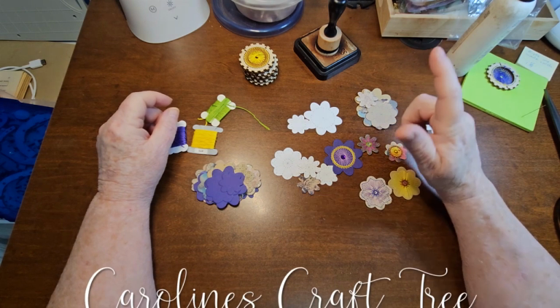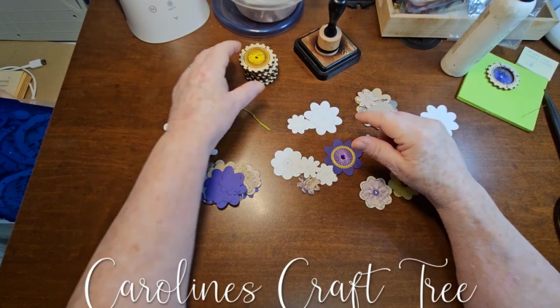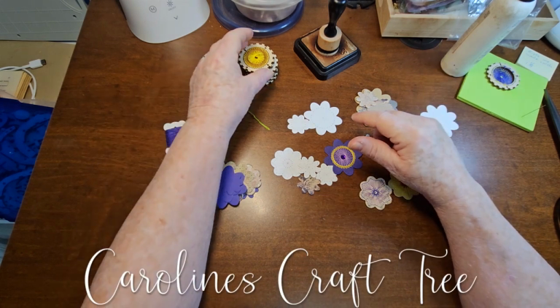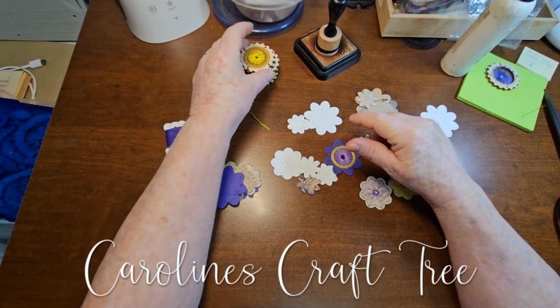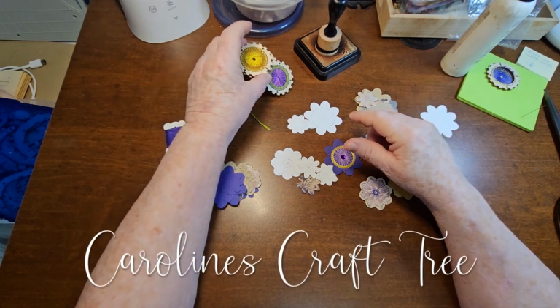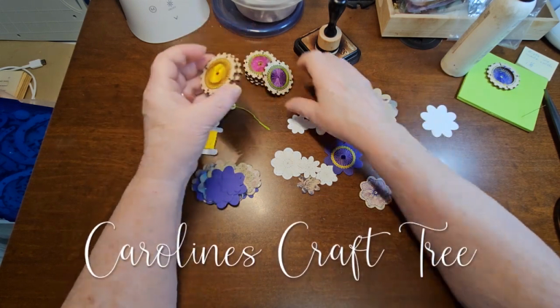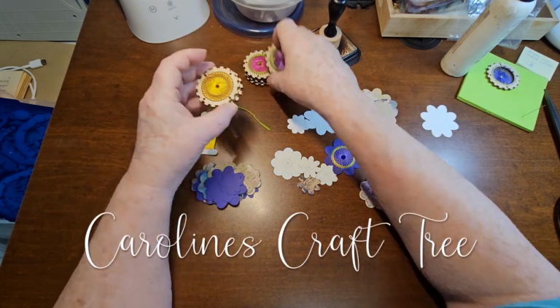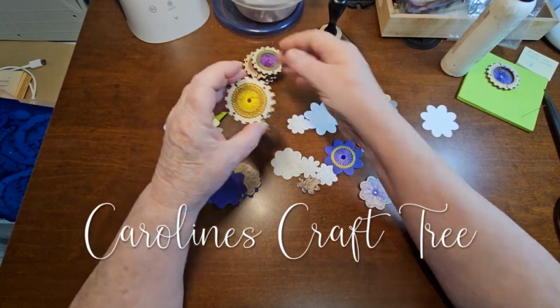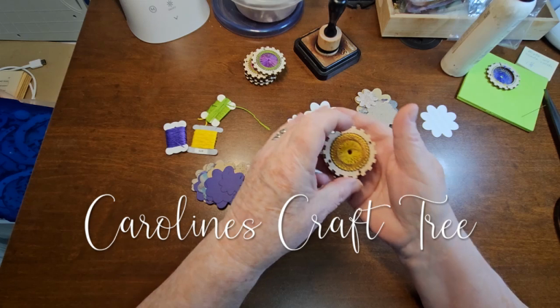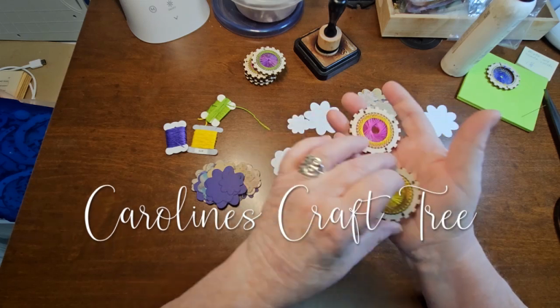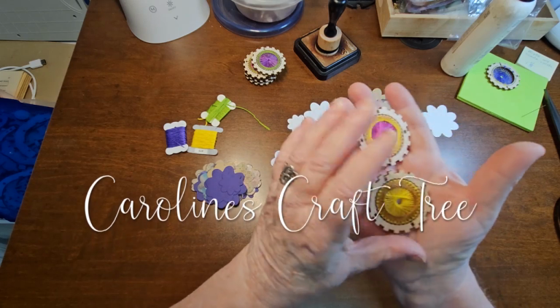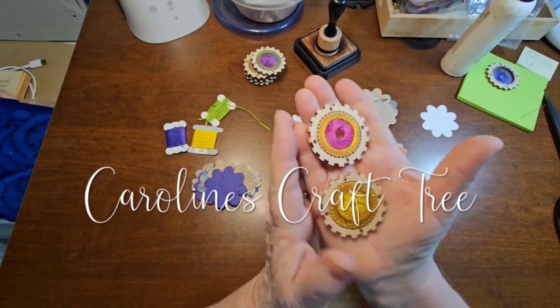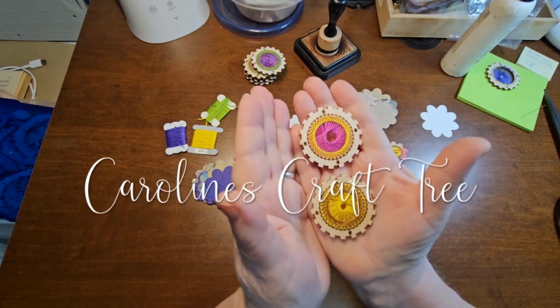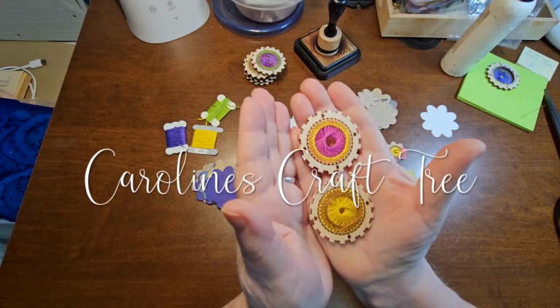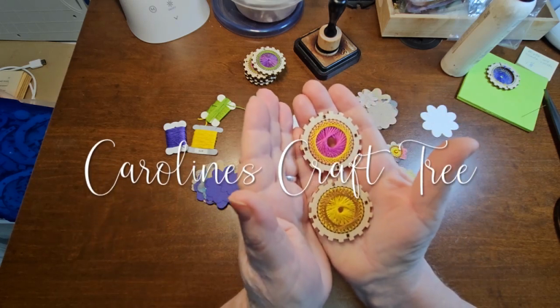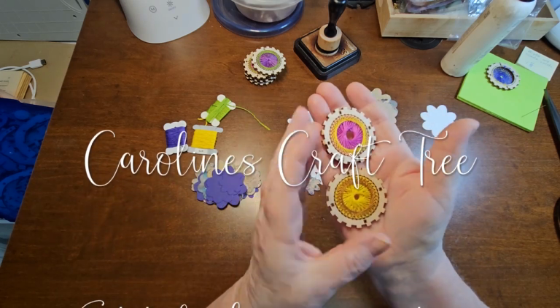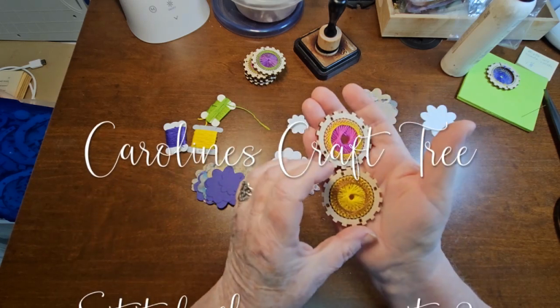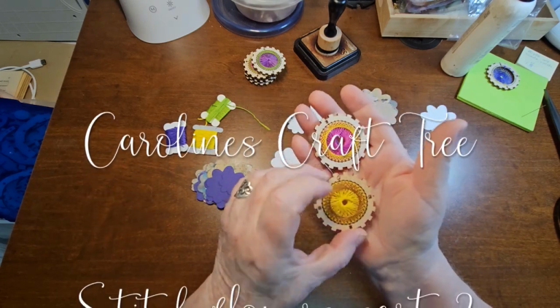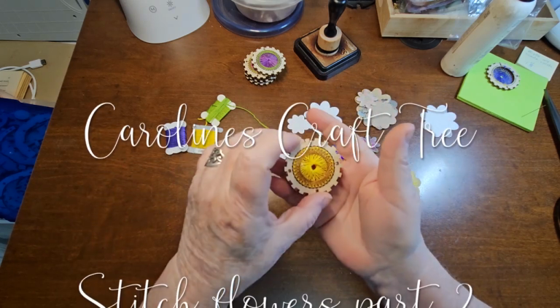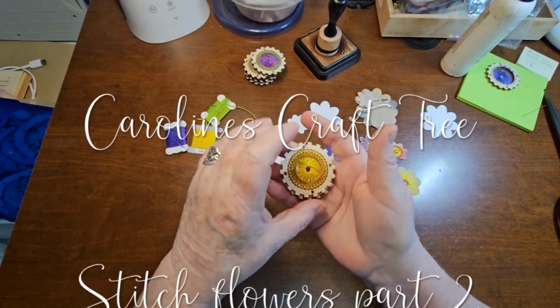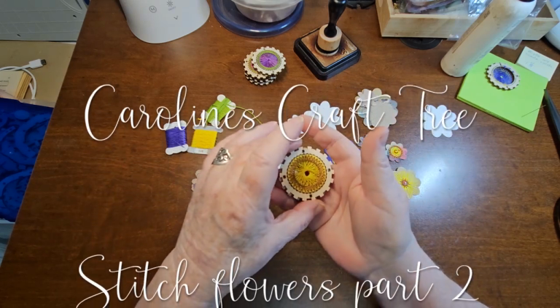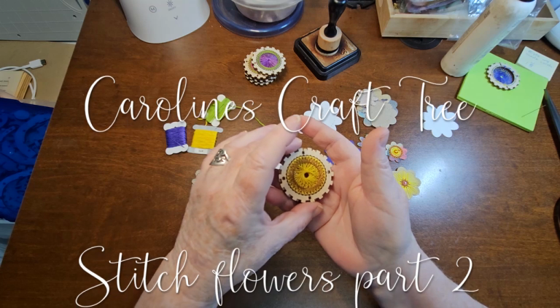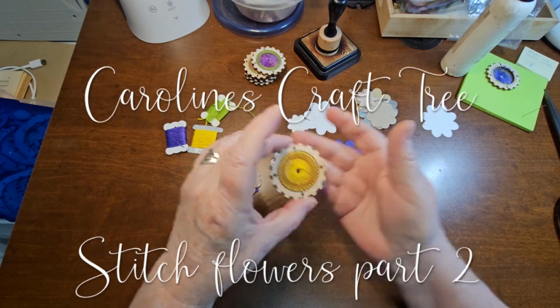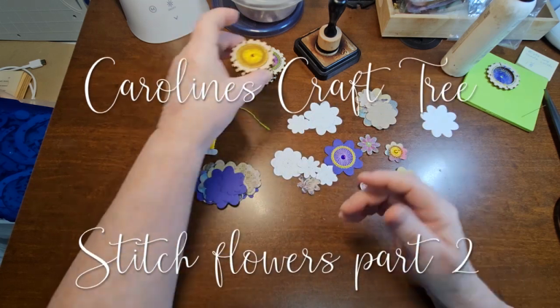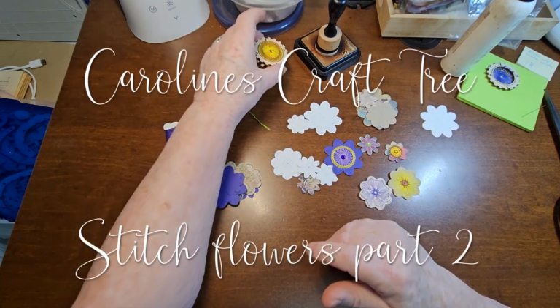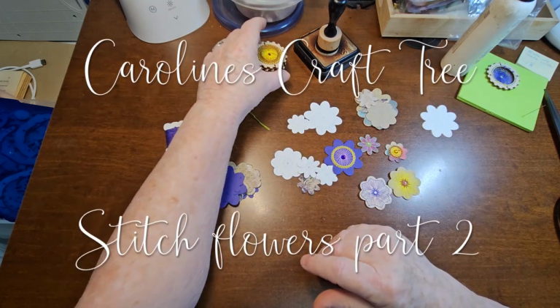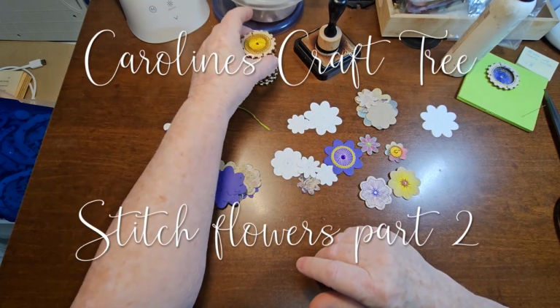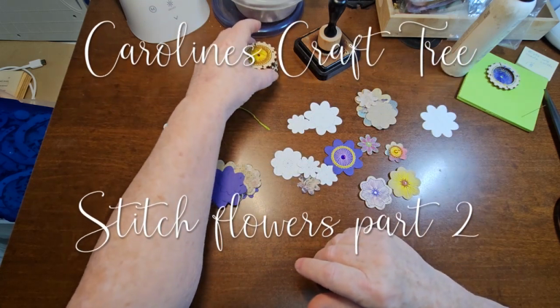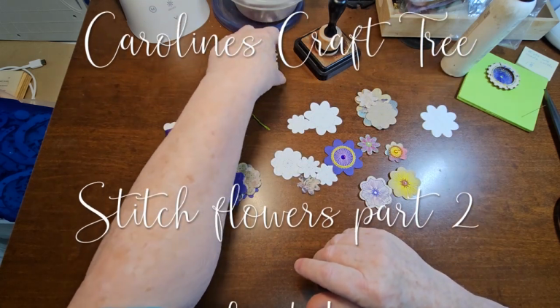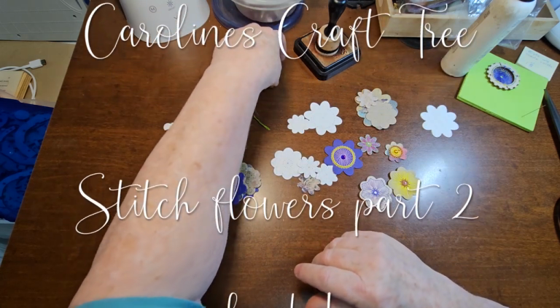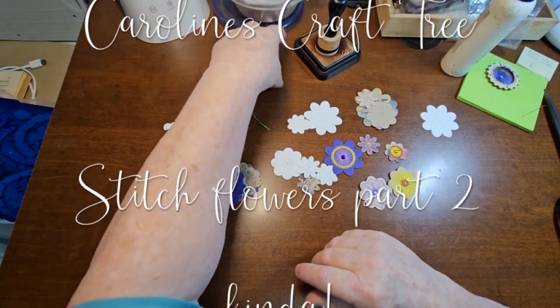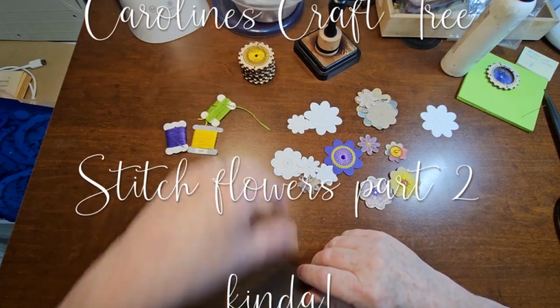Now if you would have watched a previous video on doing these gear flowers, I got to thinking — what if people don't have gear dies, or gears, or what else could we use?